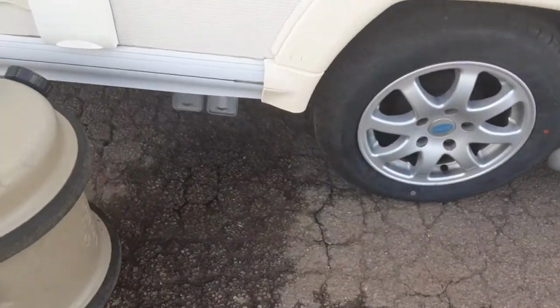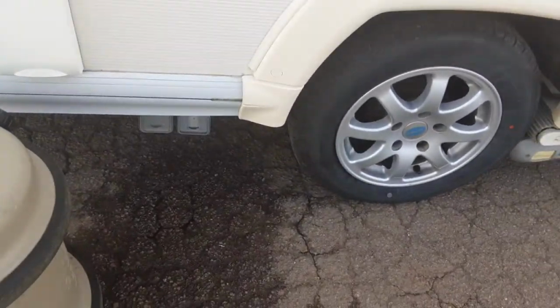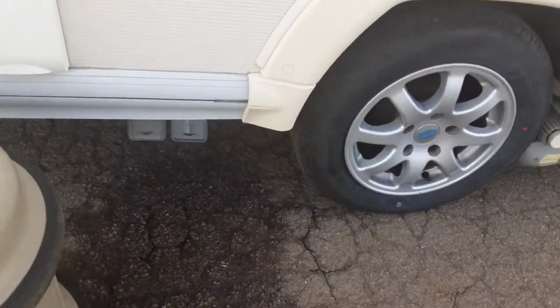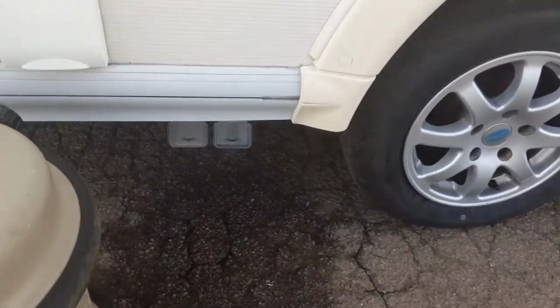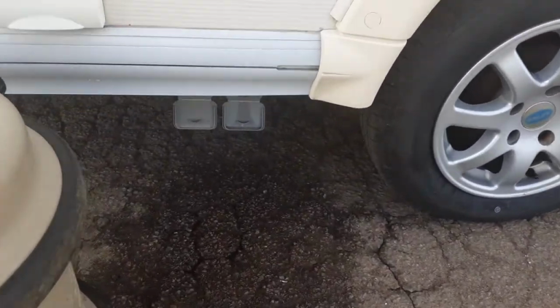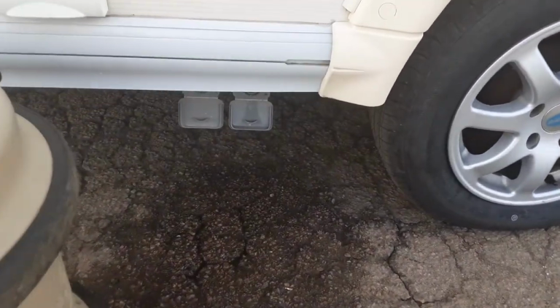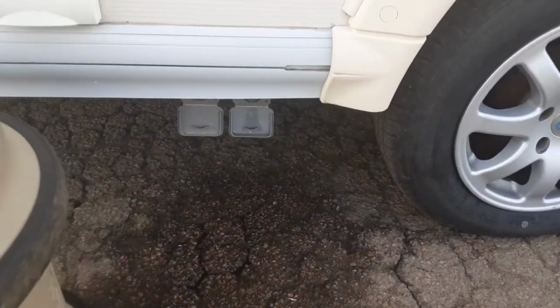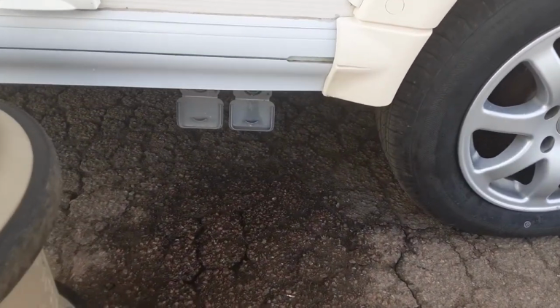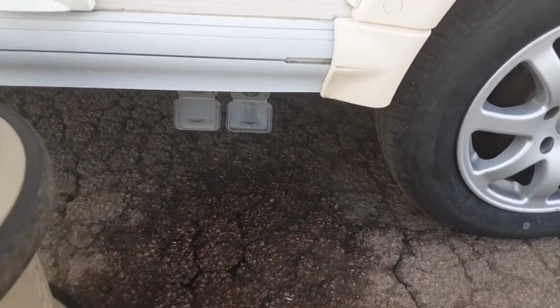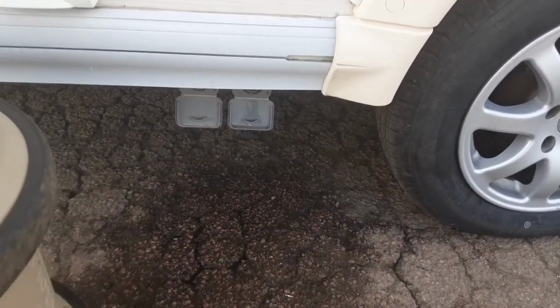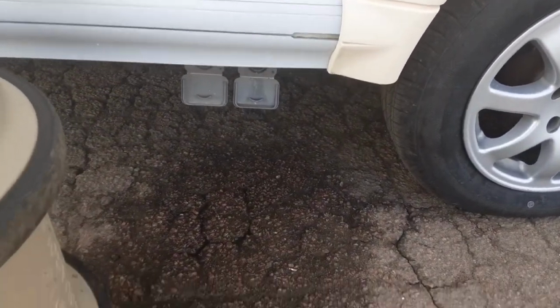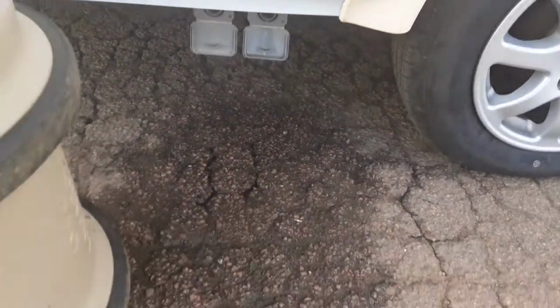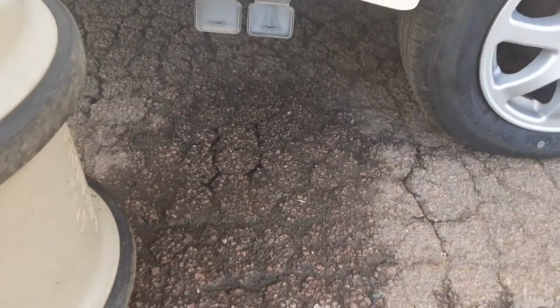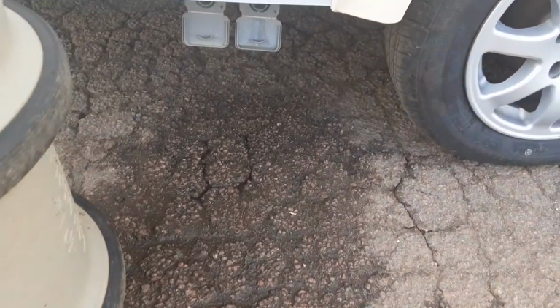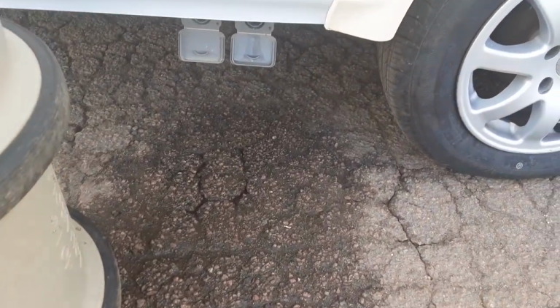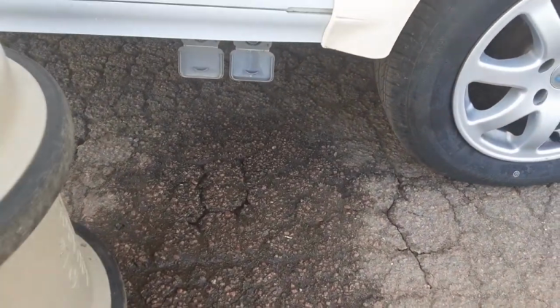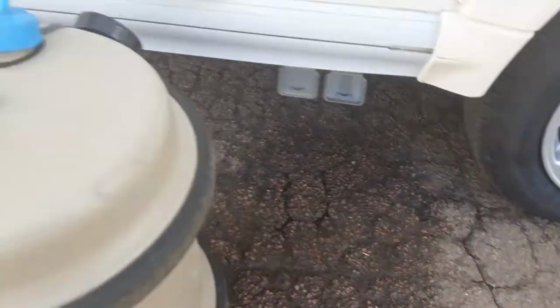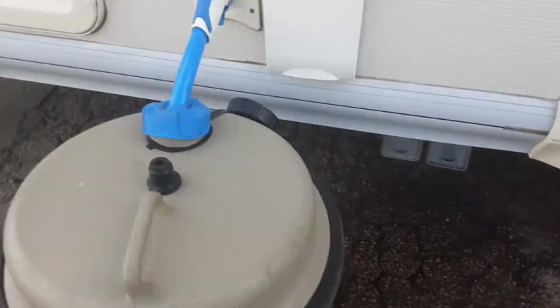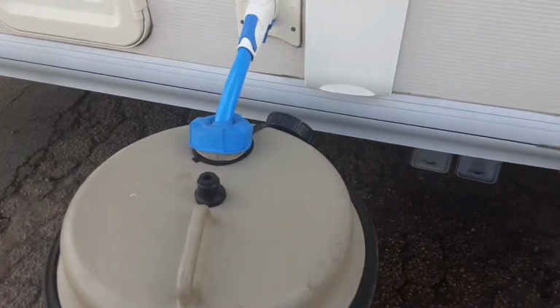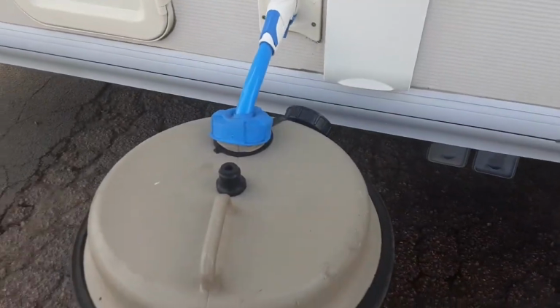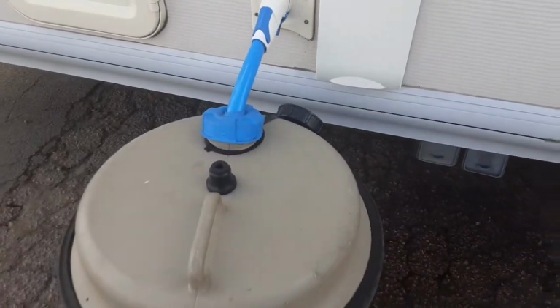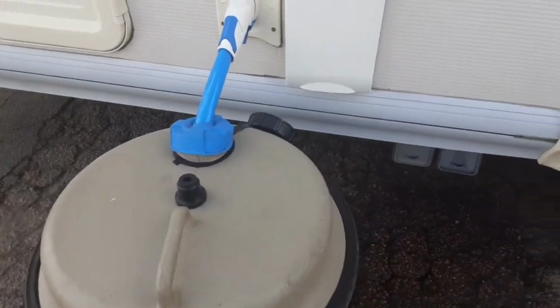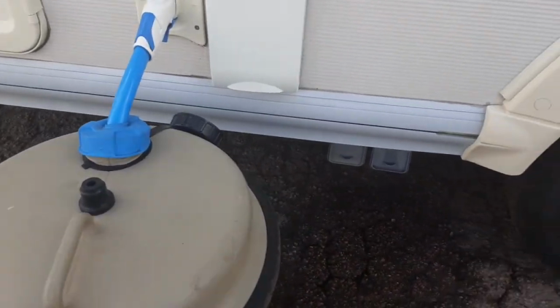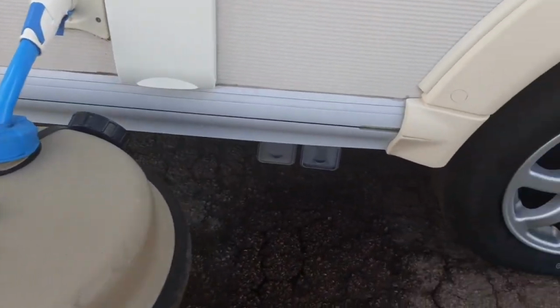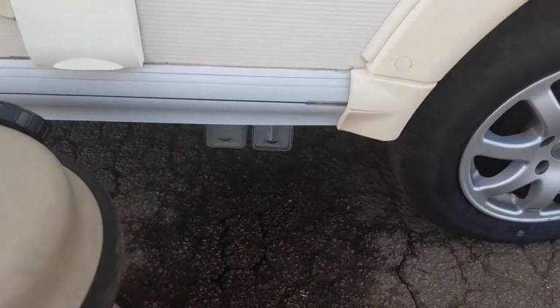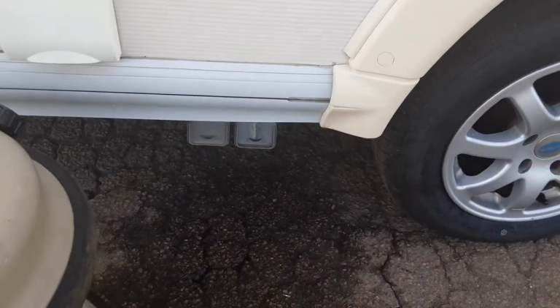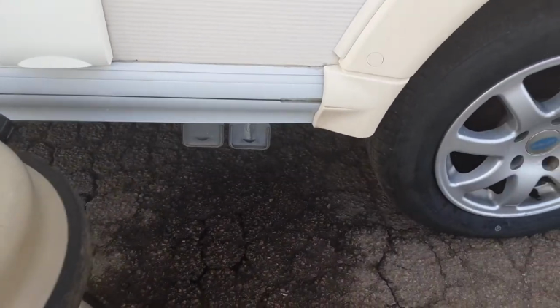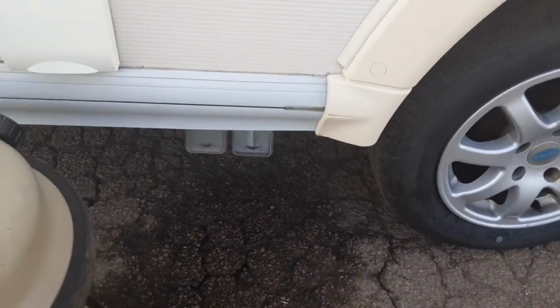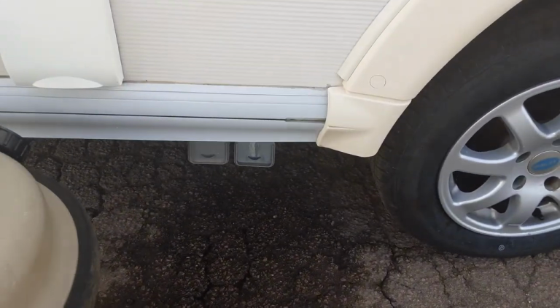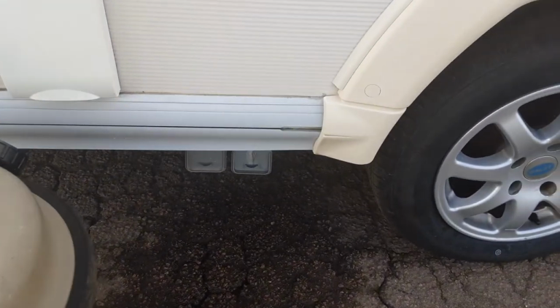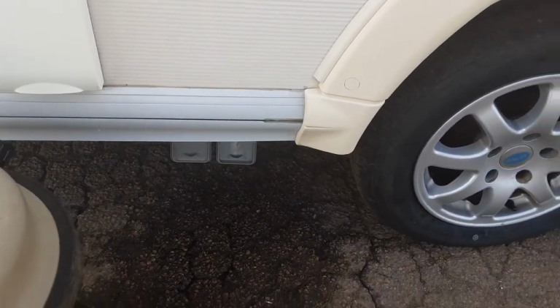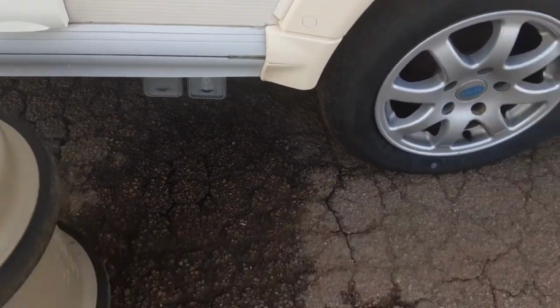You've got your two grey waste pipes coming out the side of the van, which drop down to your waste master. Essentially the fresh water that goes in here has to come out somewhere, and it comes out down the side here.